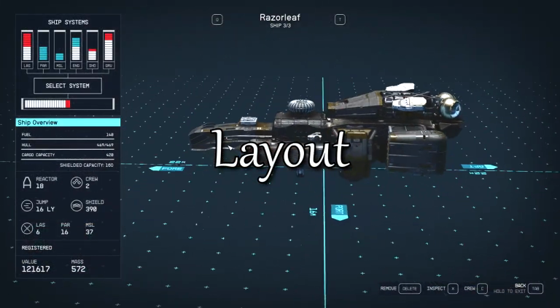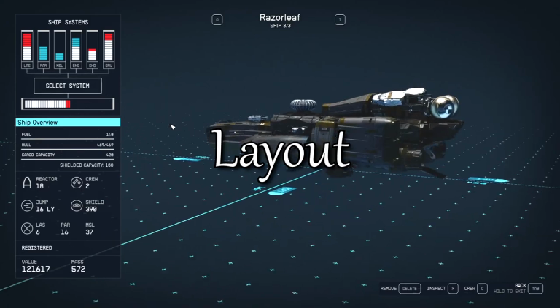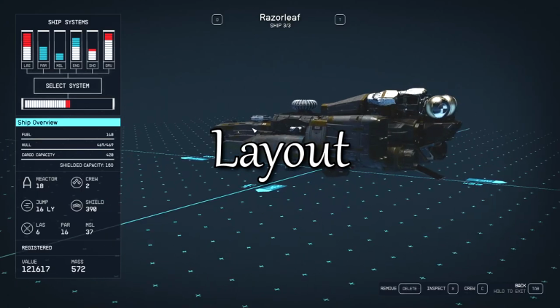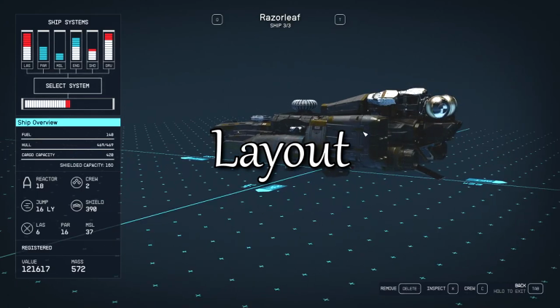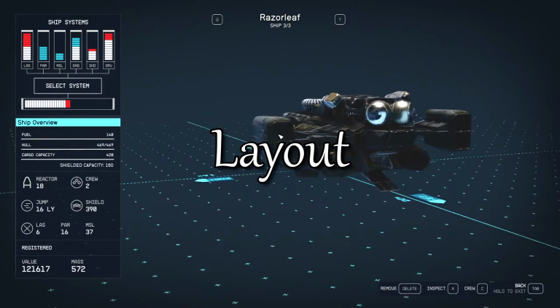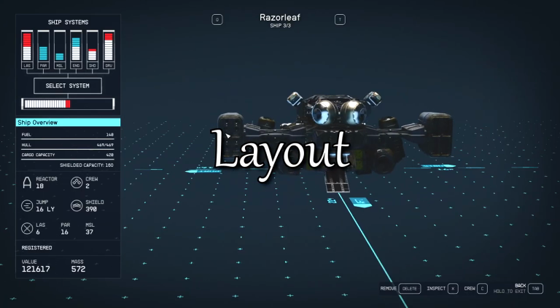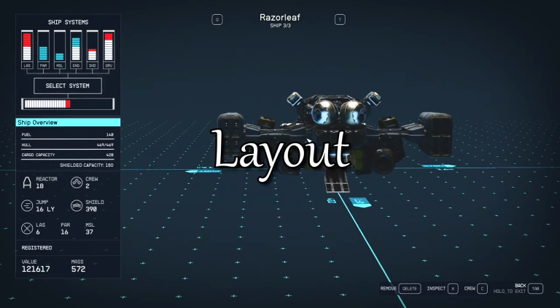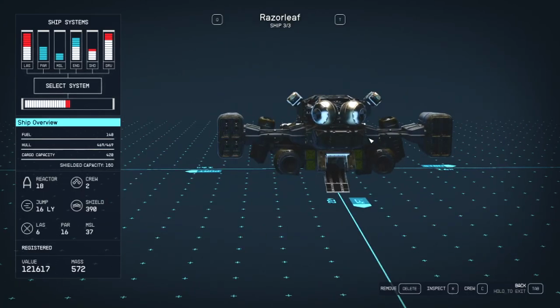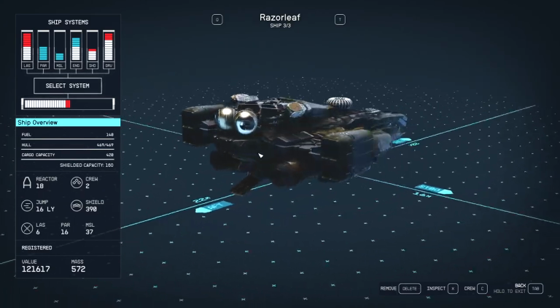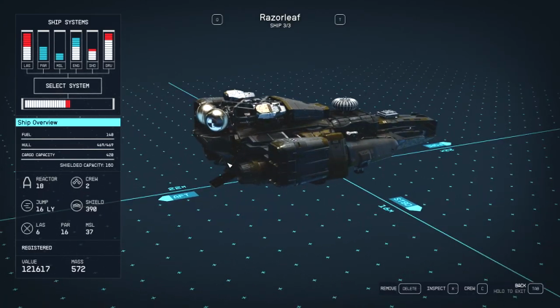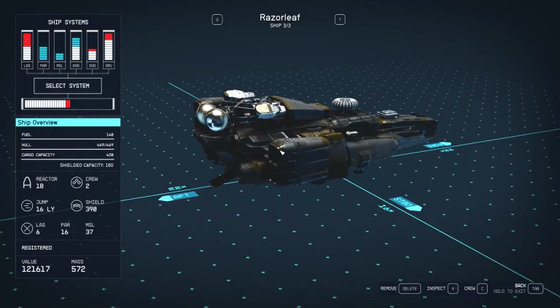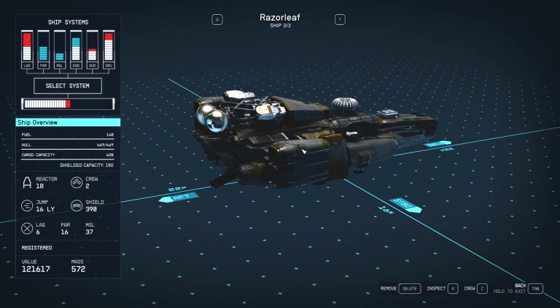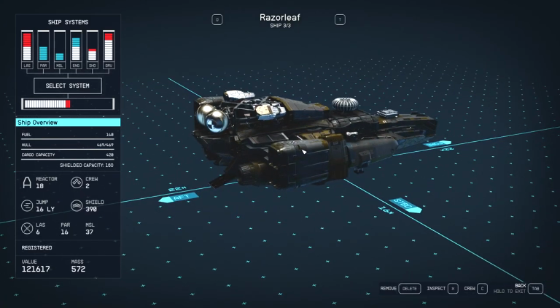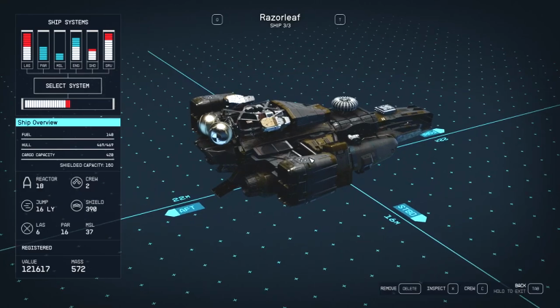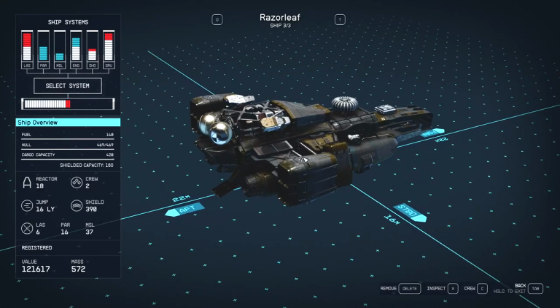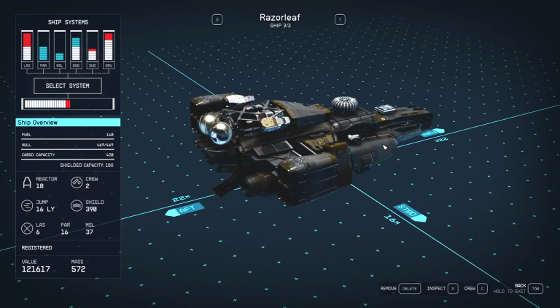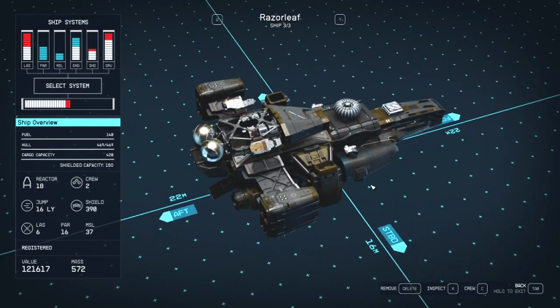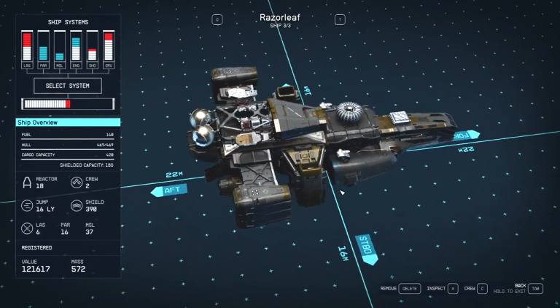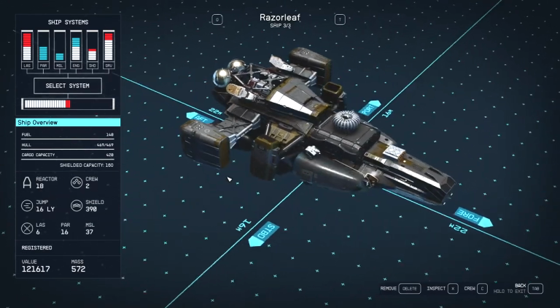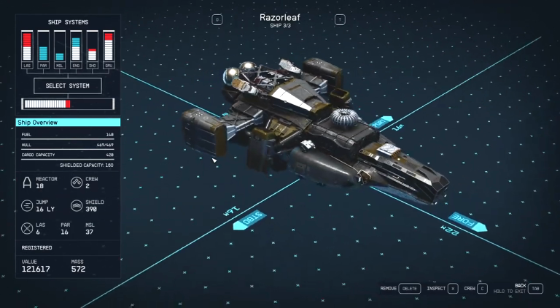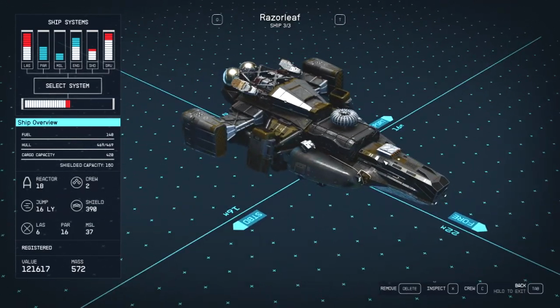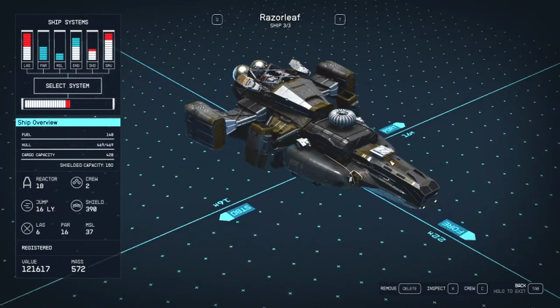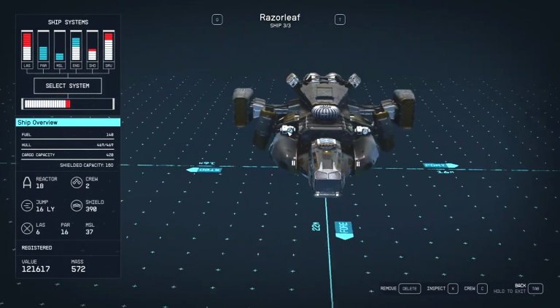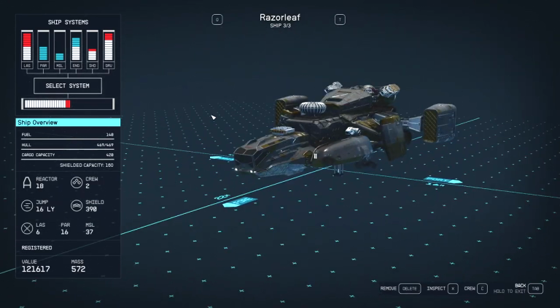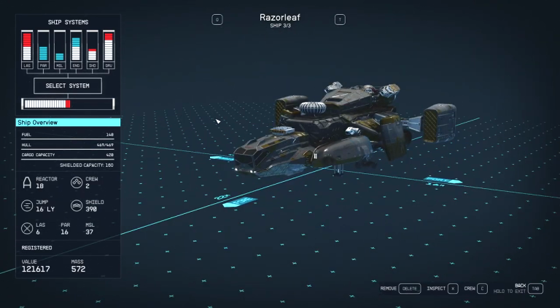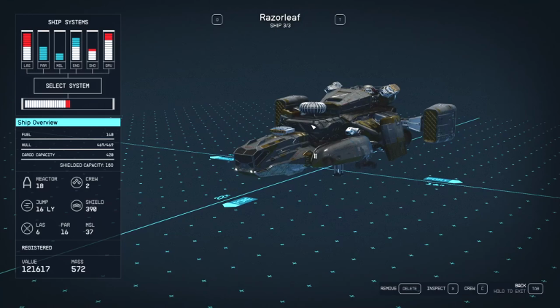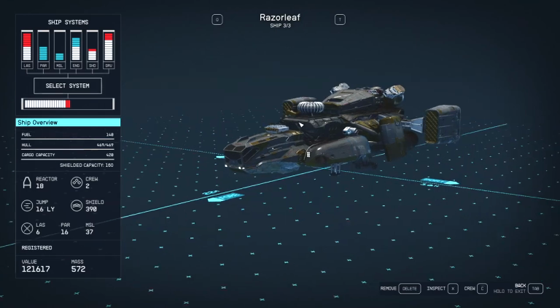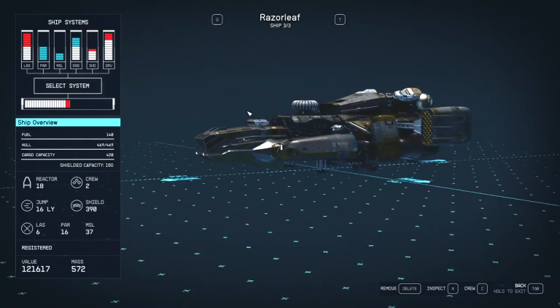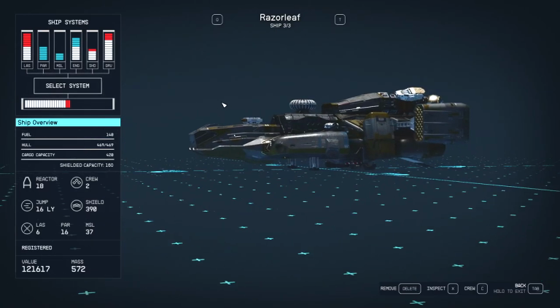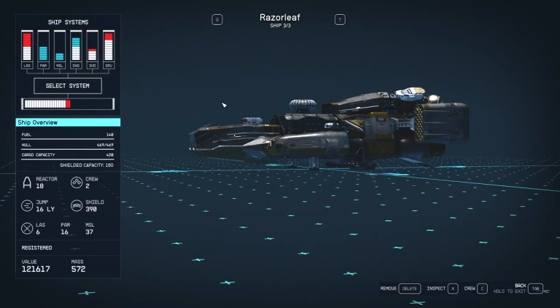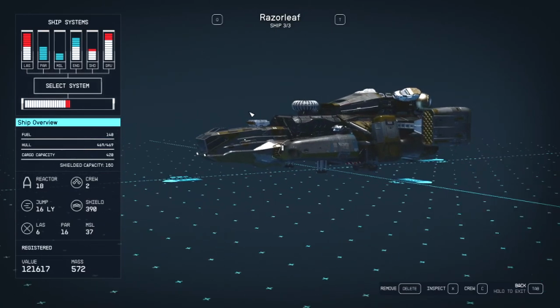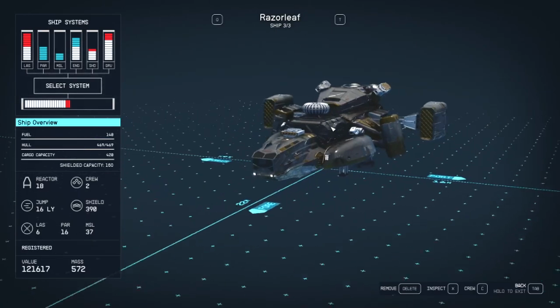We'll start with the Razor Leaf — that's the ship you get as part of the Mantis quest and it makes a great starting point. You can use any ship as your starting base, but the Razor Leaf comes with some components that are very helpful early on.